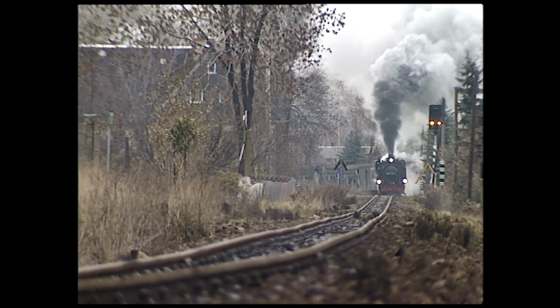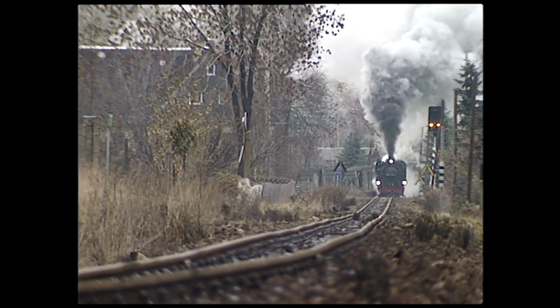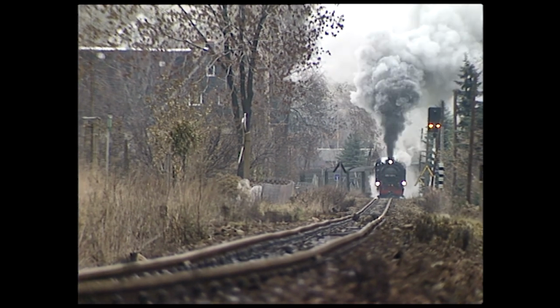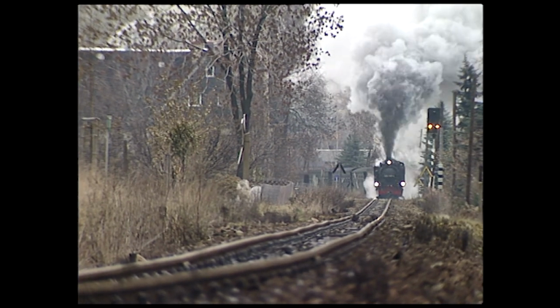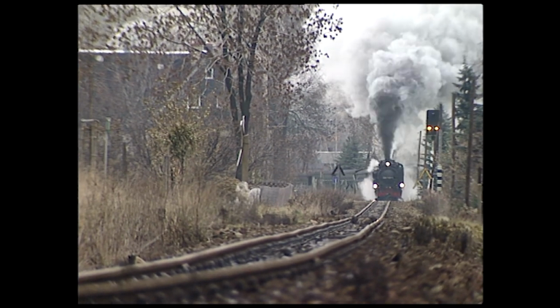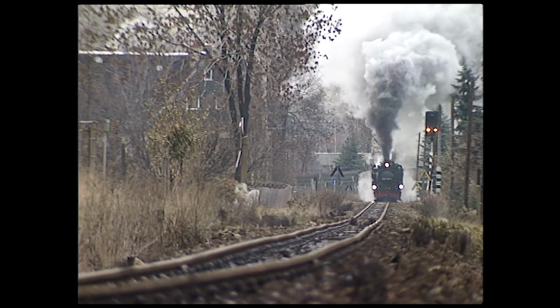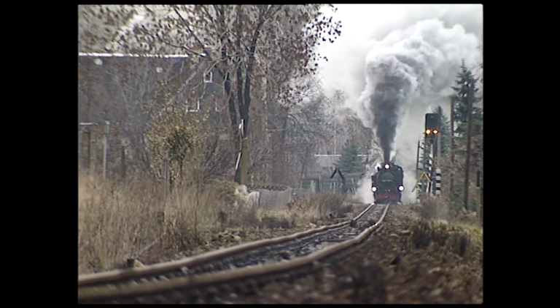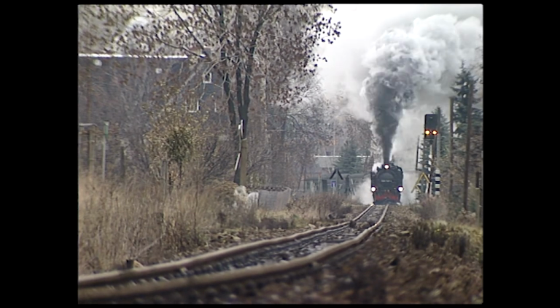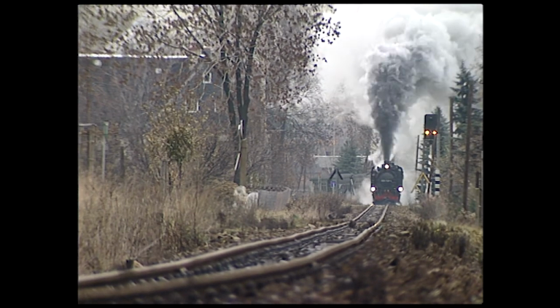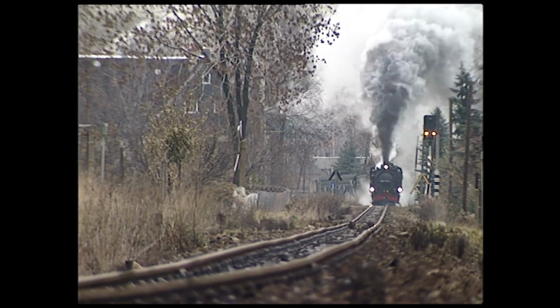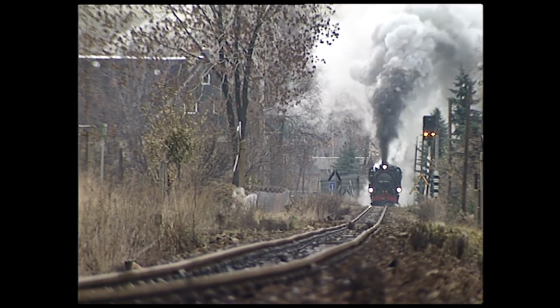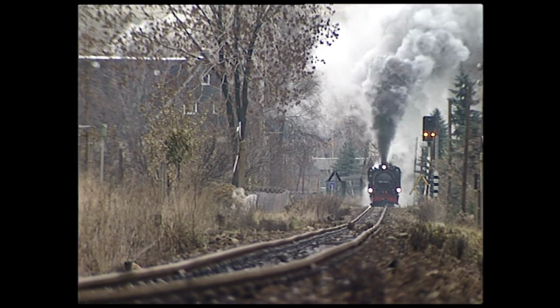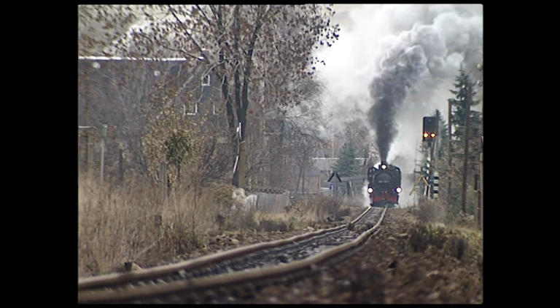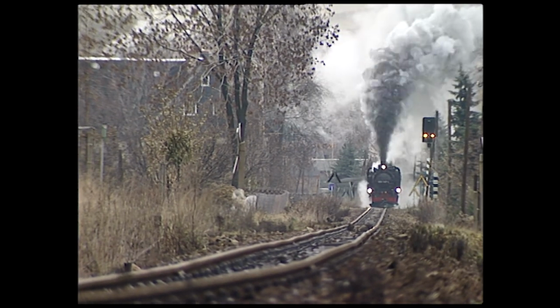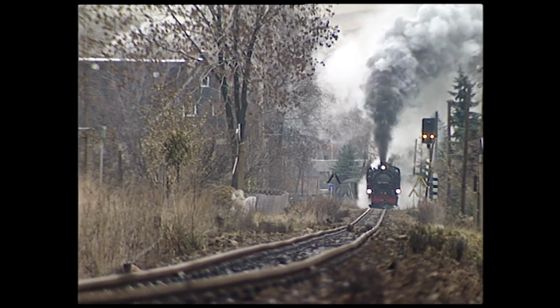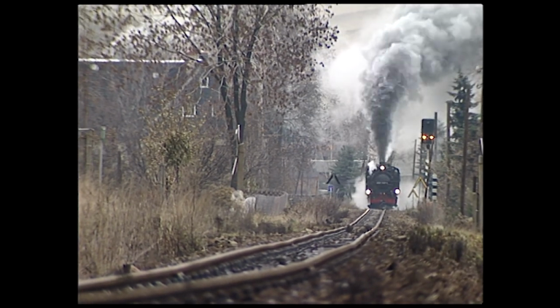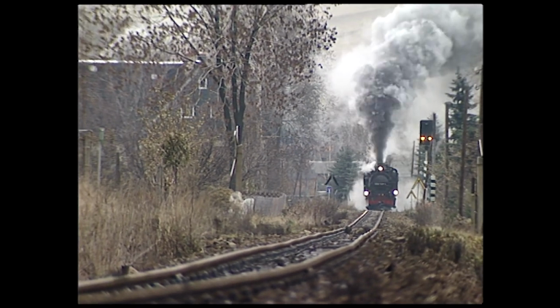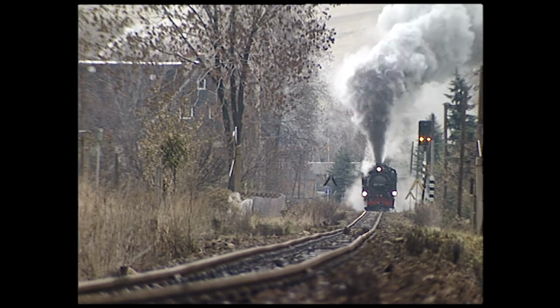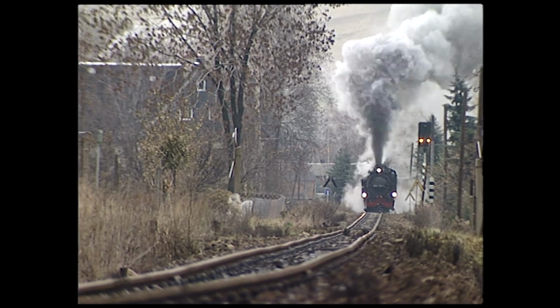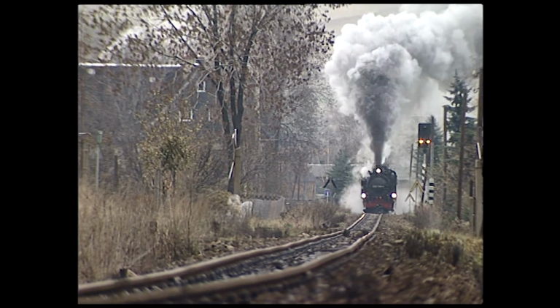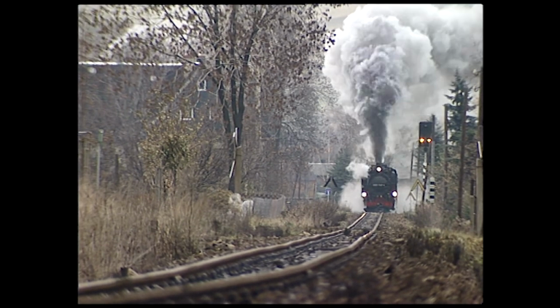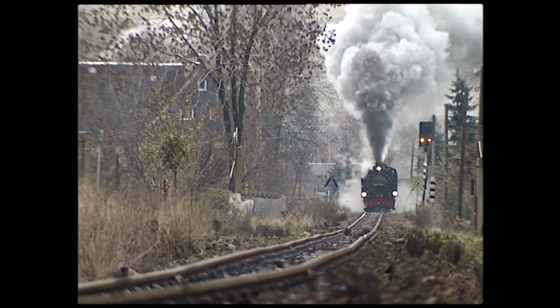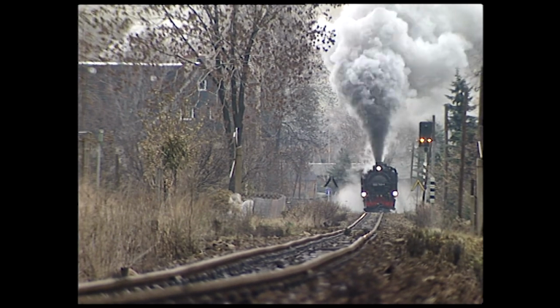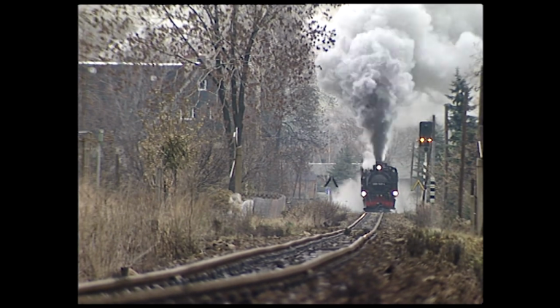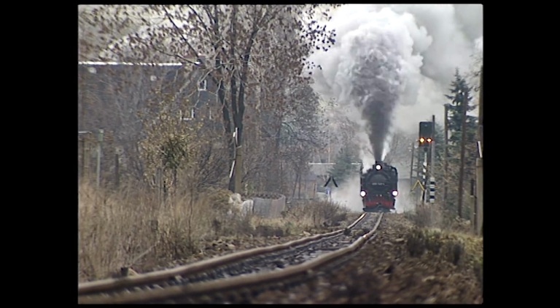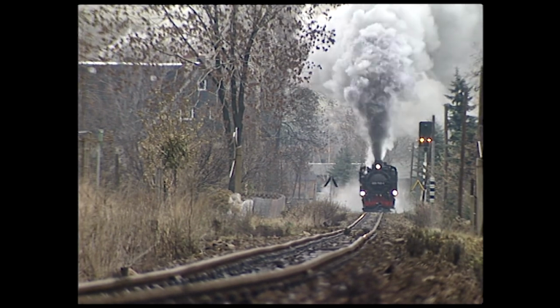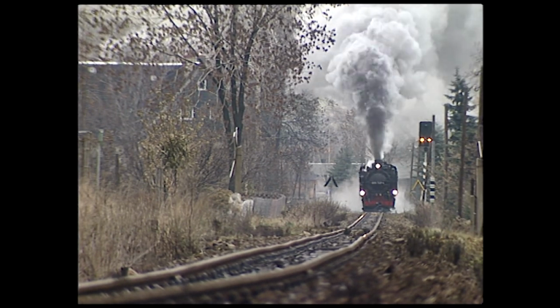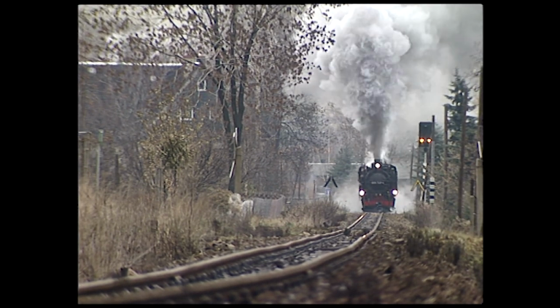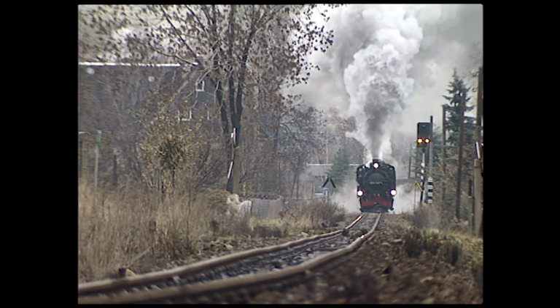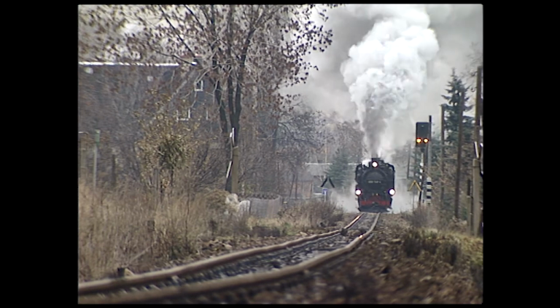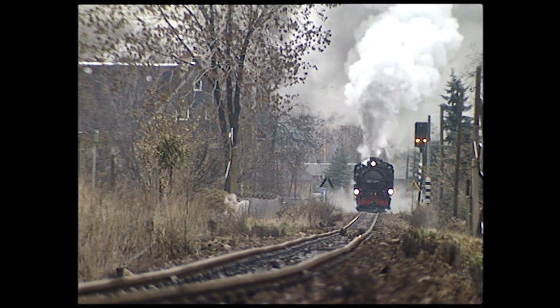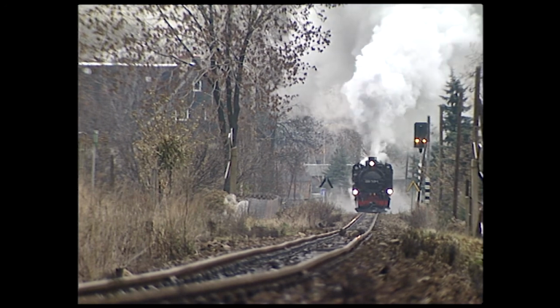The sound from the exhaust muffles when the driver notches up. The train has gained enough speed and requires less effort from the locomotive.